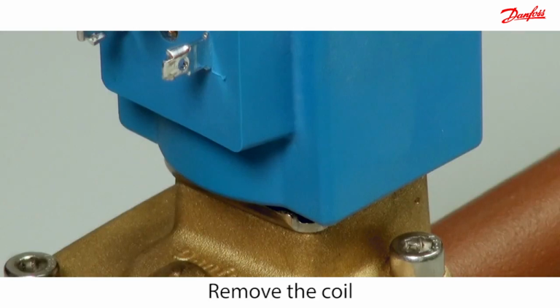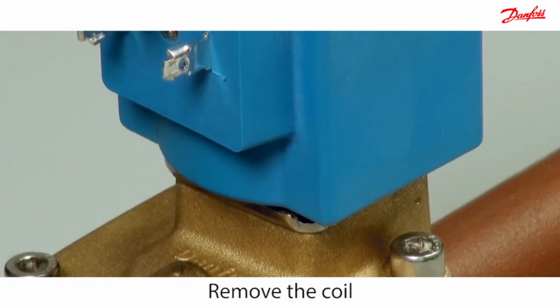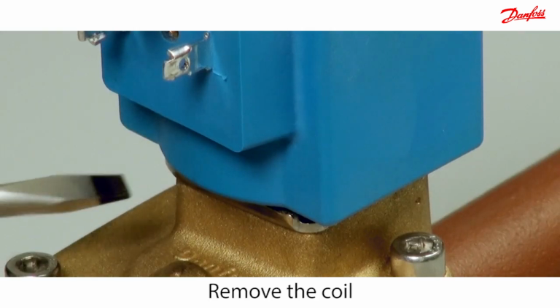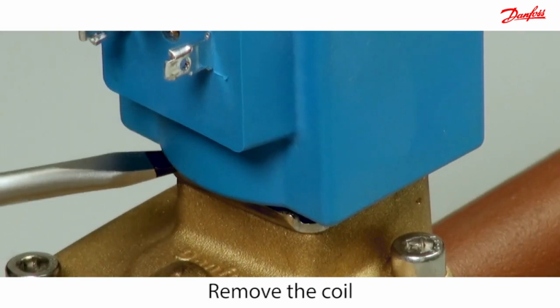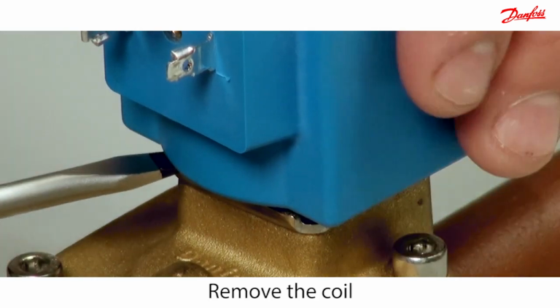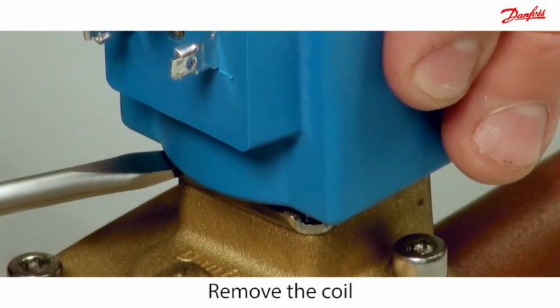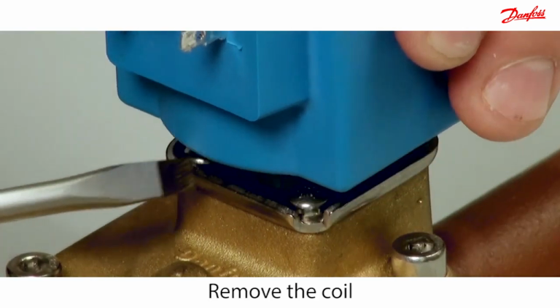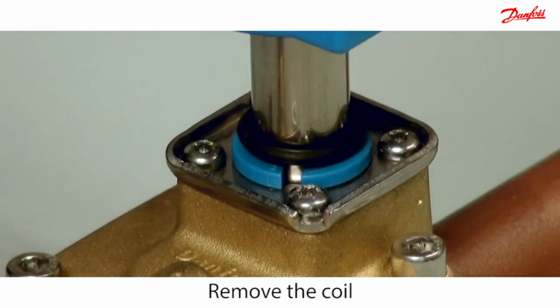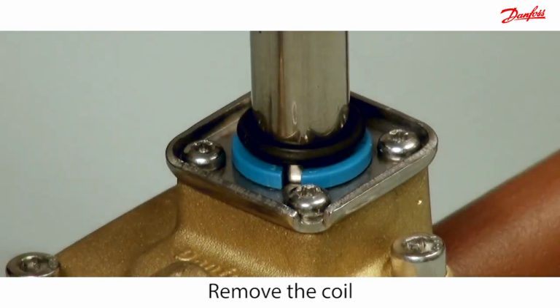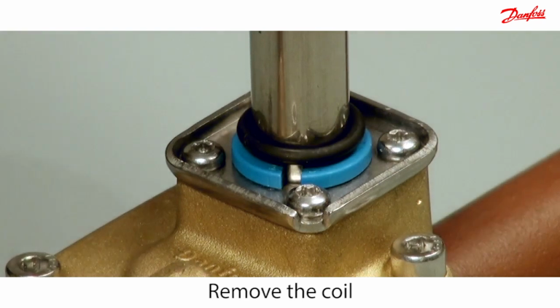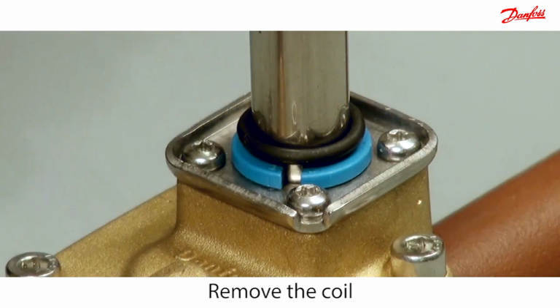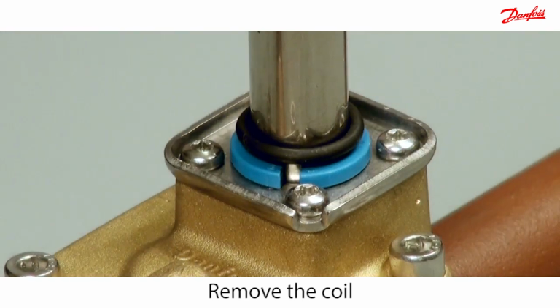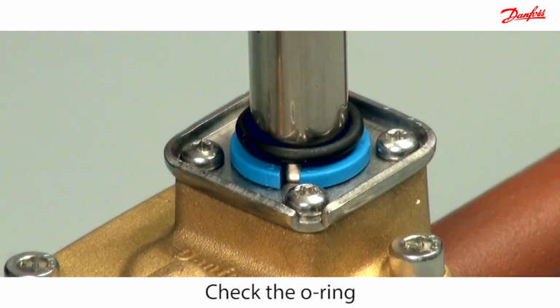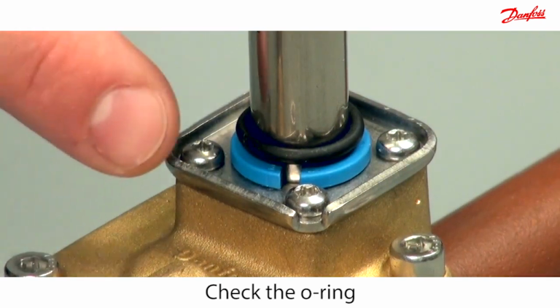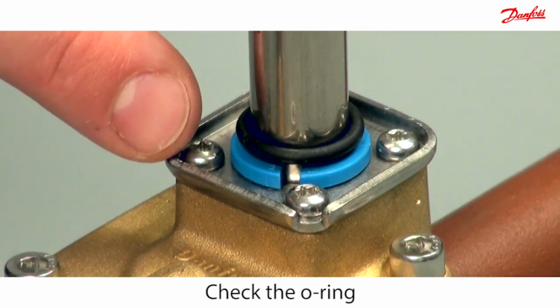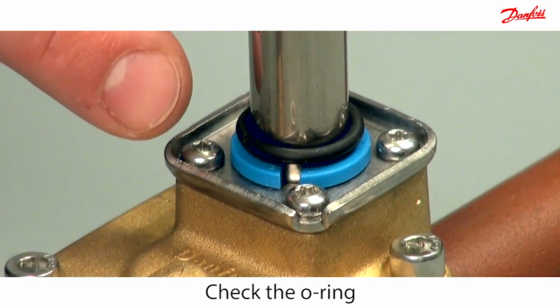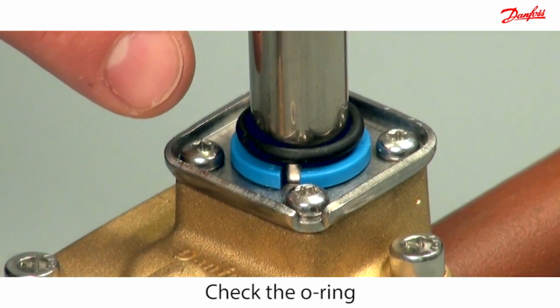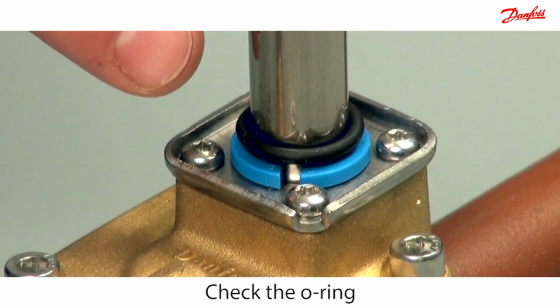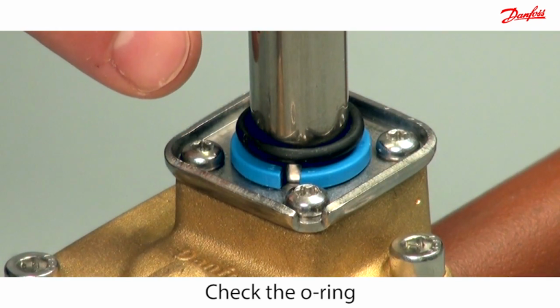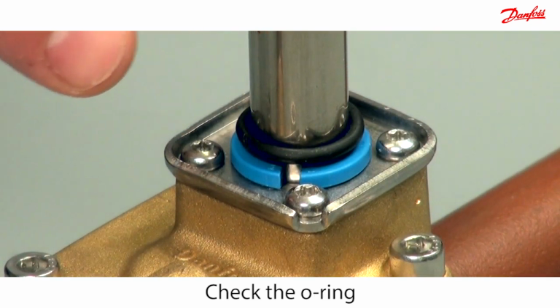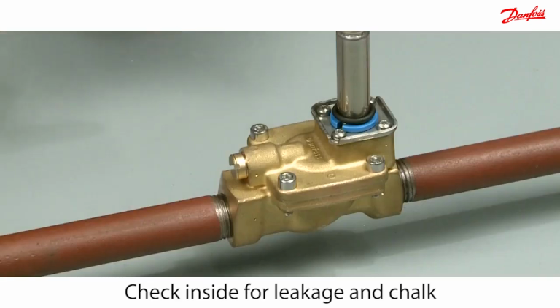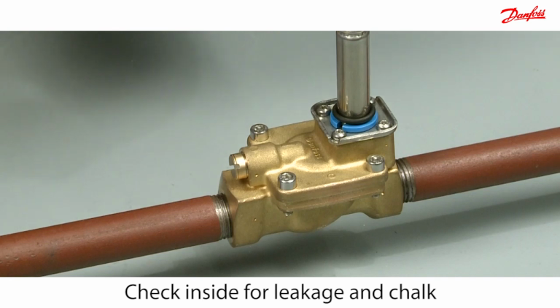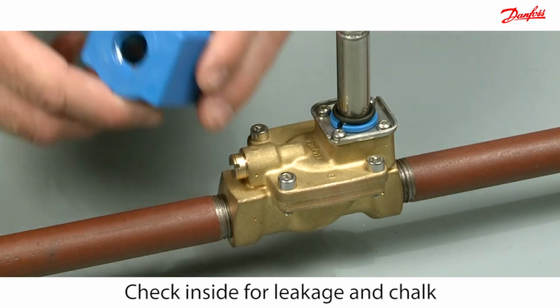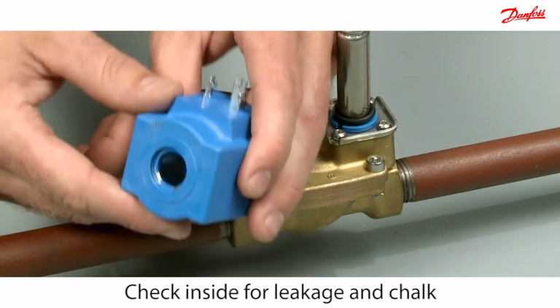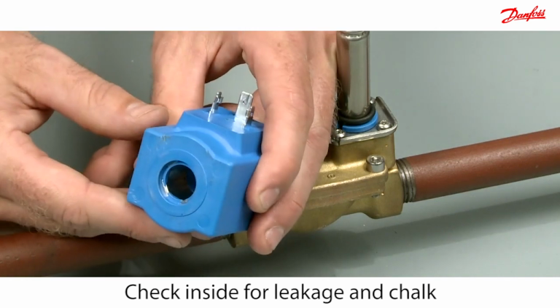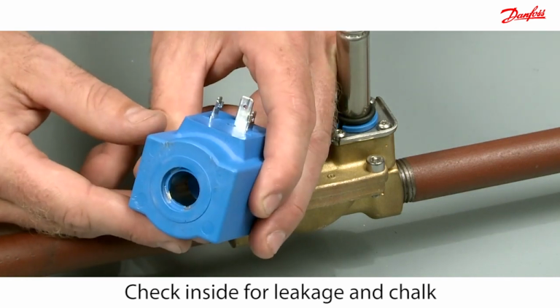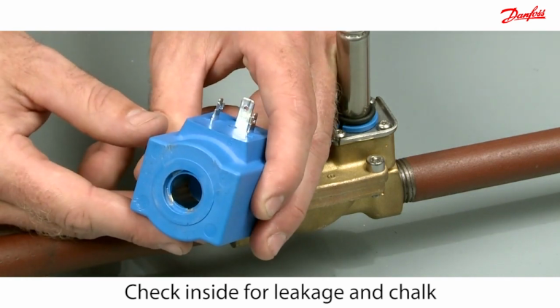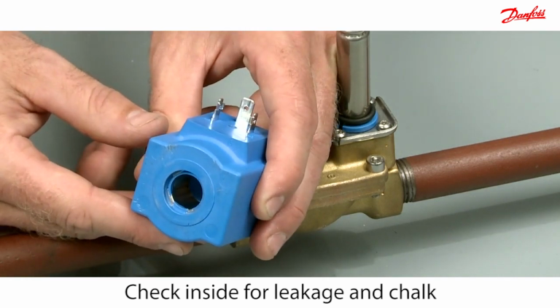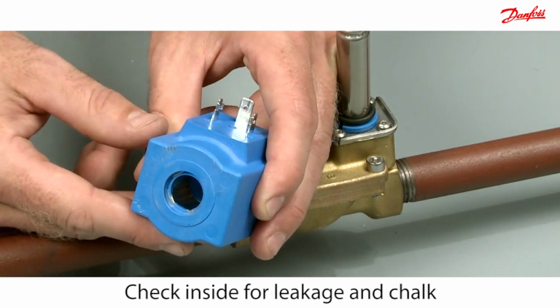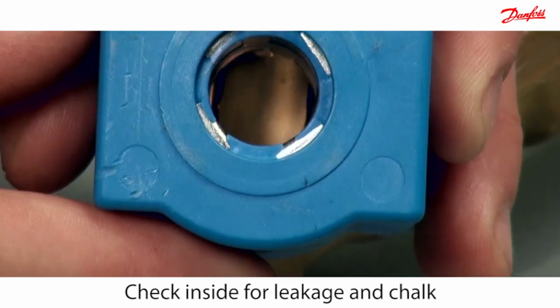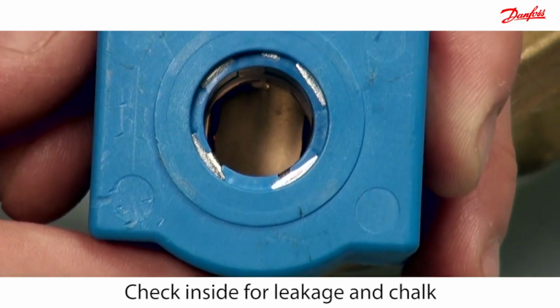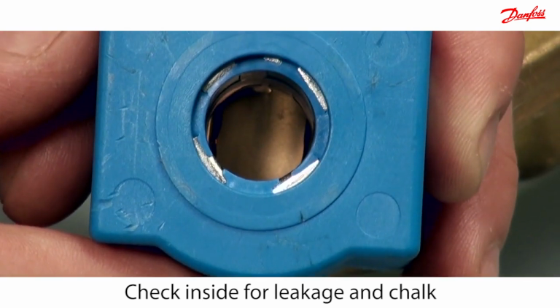Use a screwdriver to lever the coil from the armature. Check if the O-ring is OK. Look inside and outside the coil to check for chalk deposits or evidence of leakage.